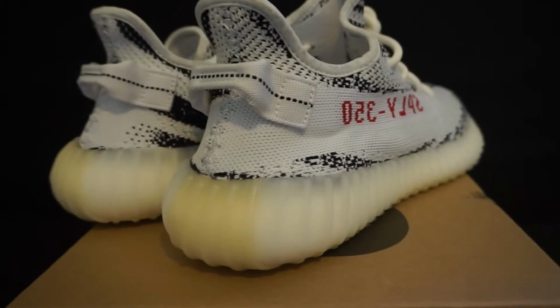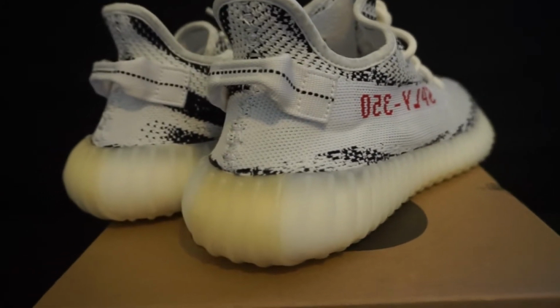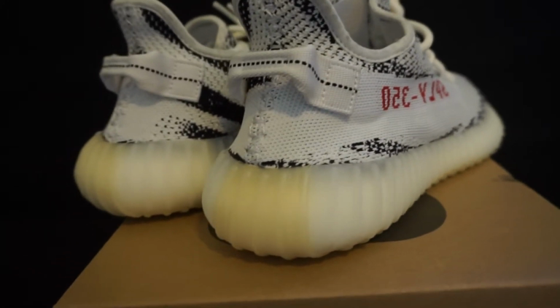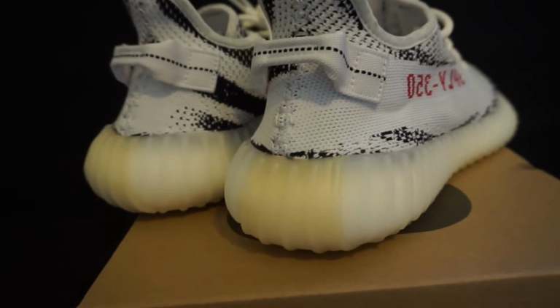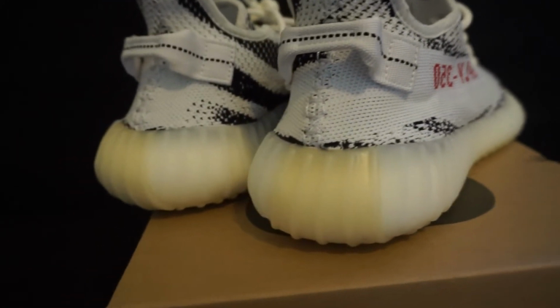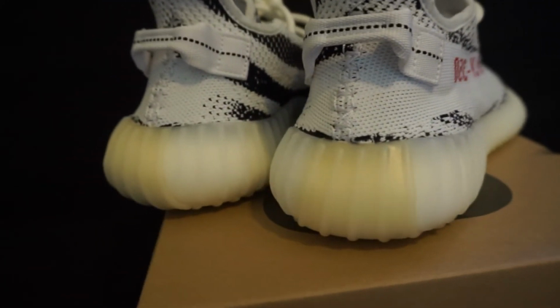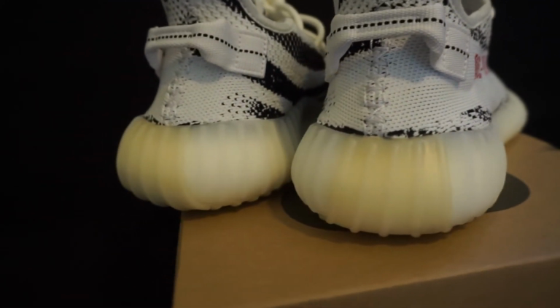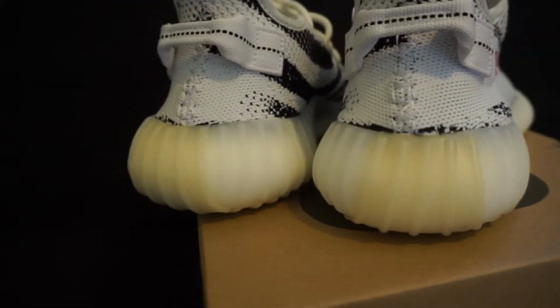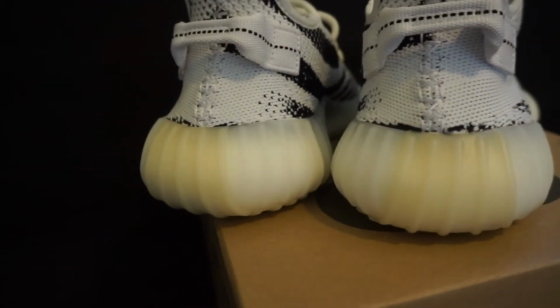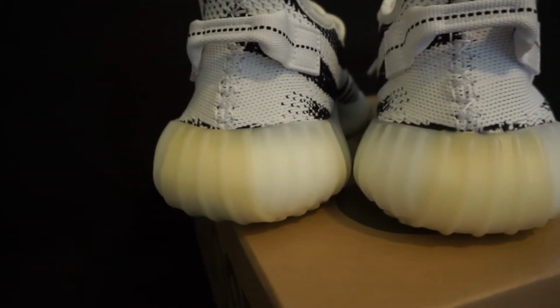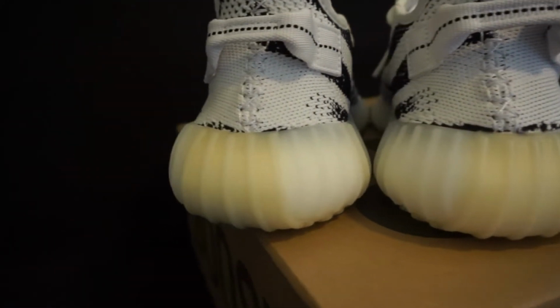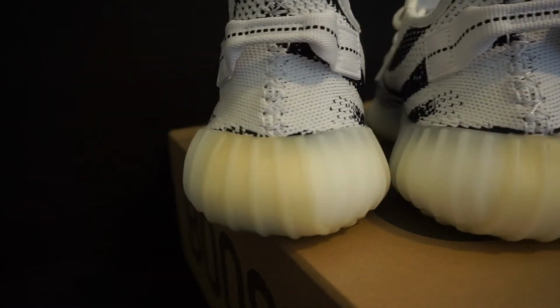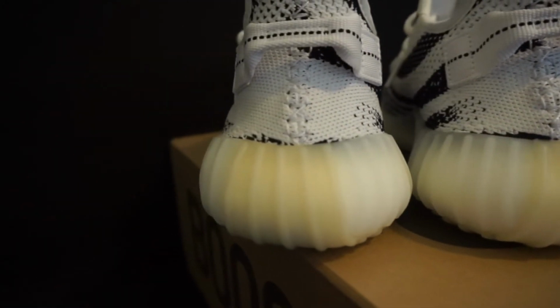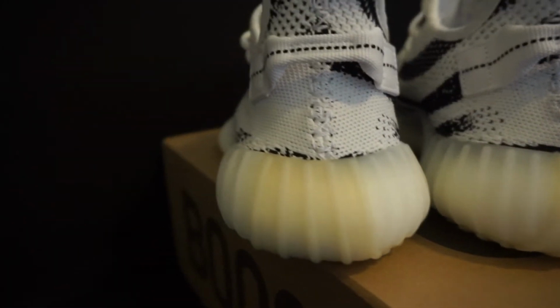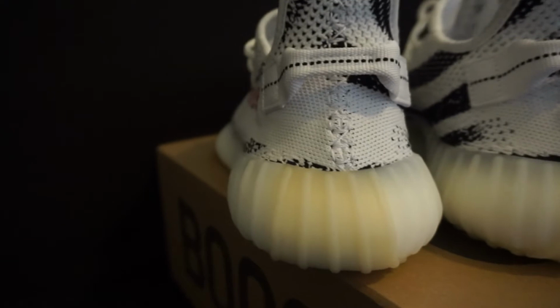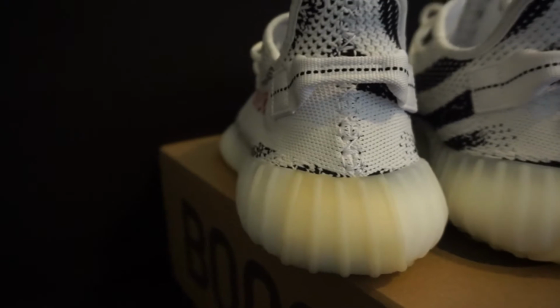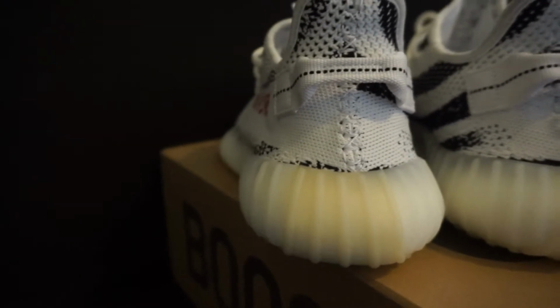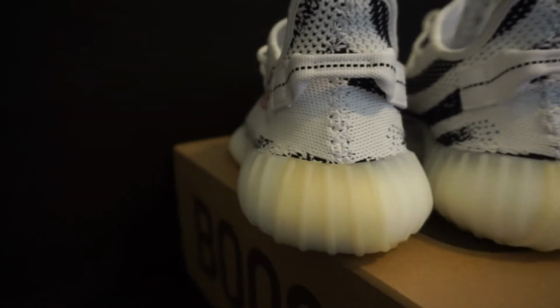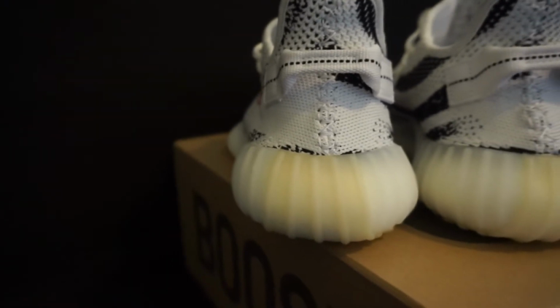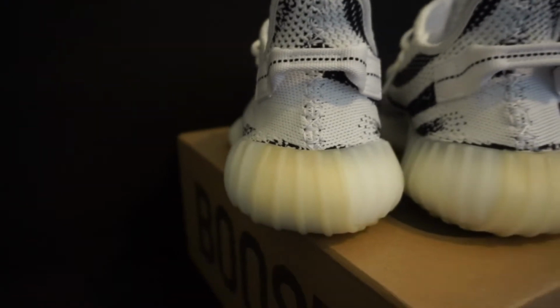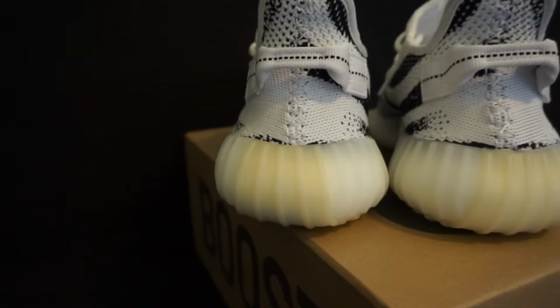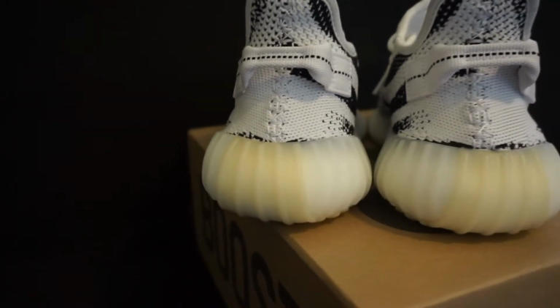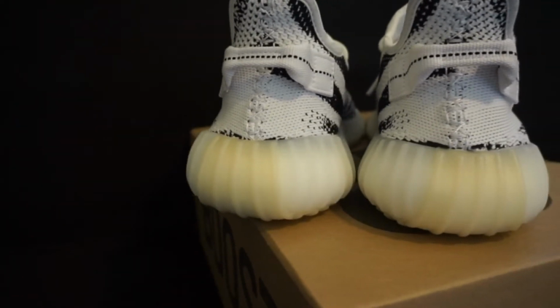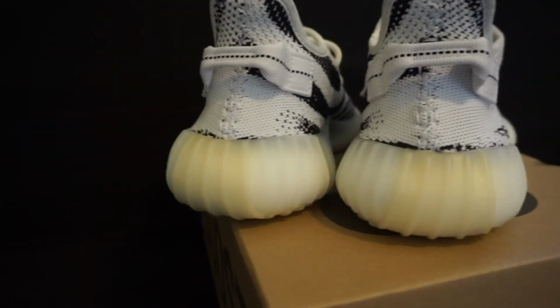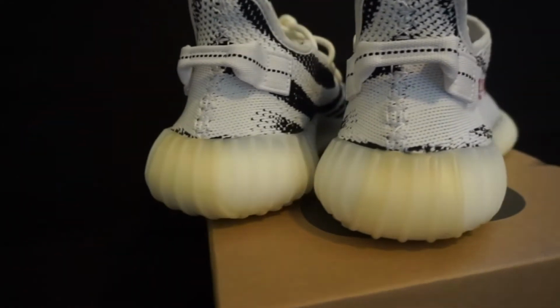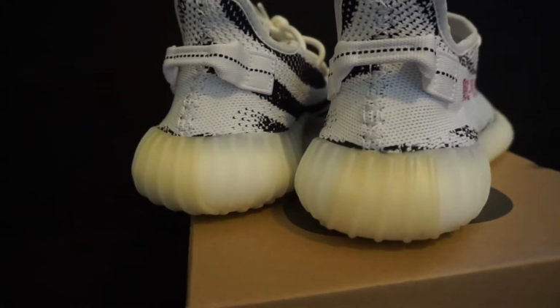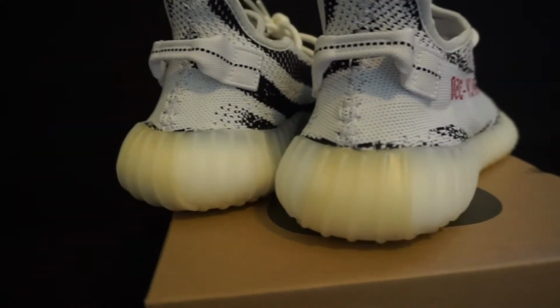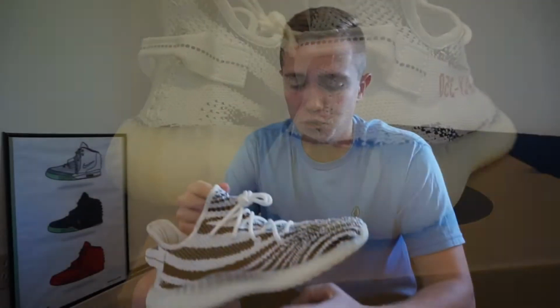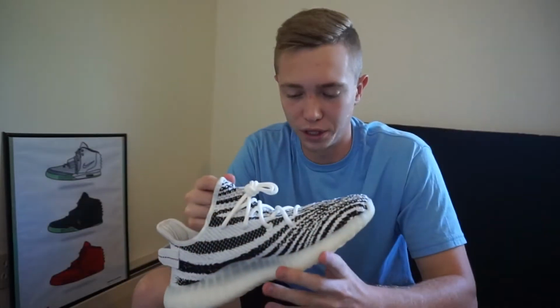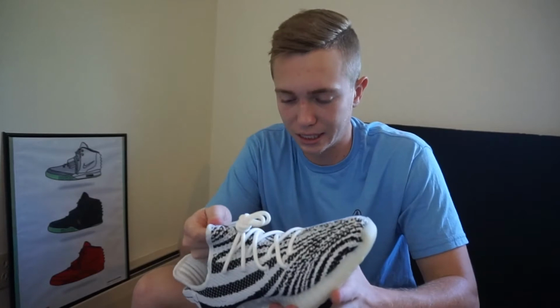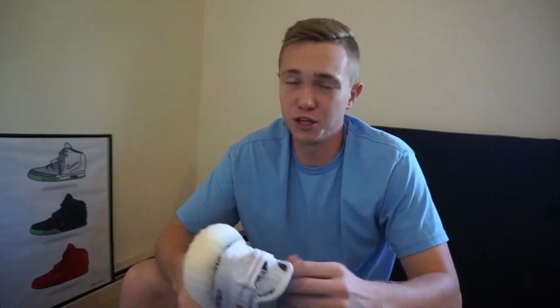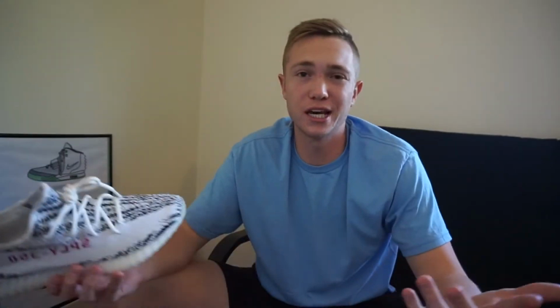It kind of throws off the midsole — it's like a piss color, I don't really like it. That's the only complaint I have about this shoe. Everything else is dope, this shoe is really clean.